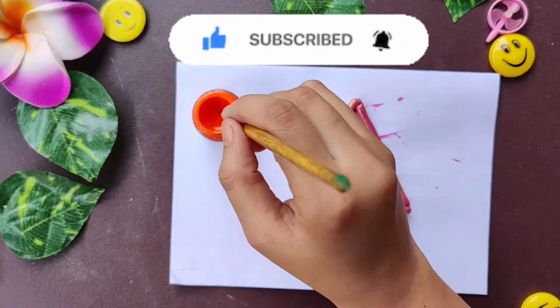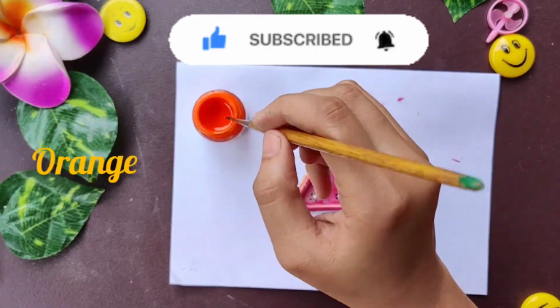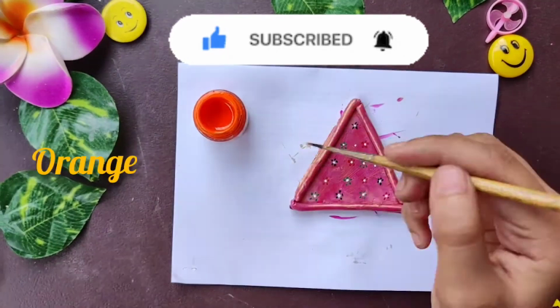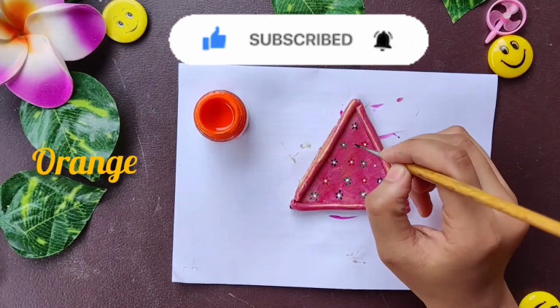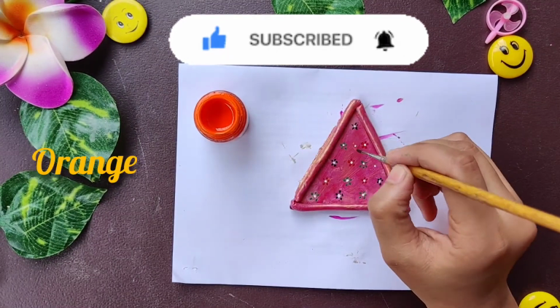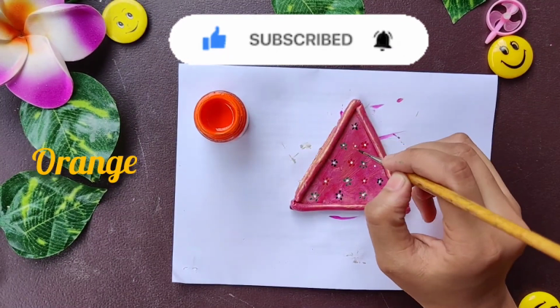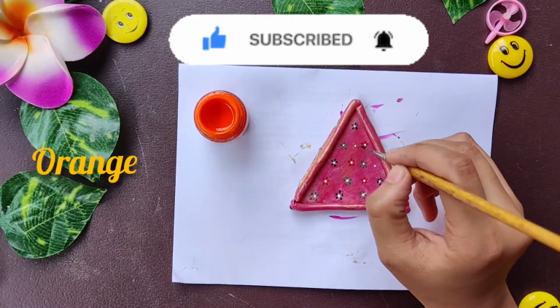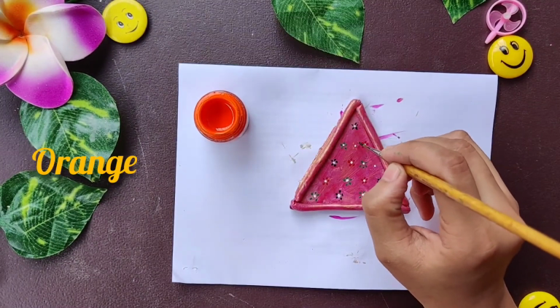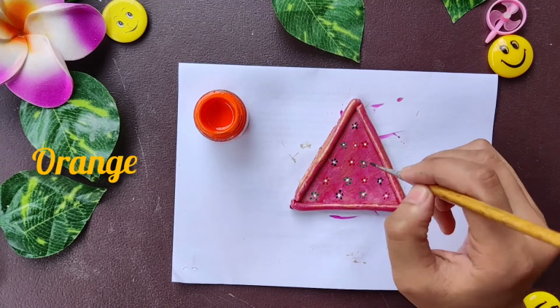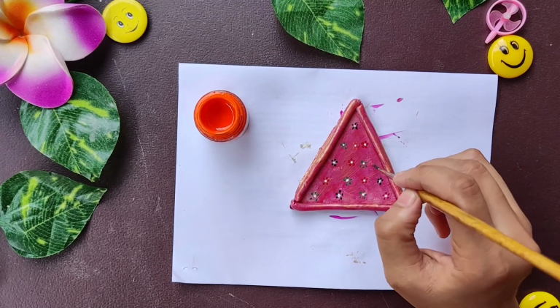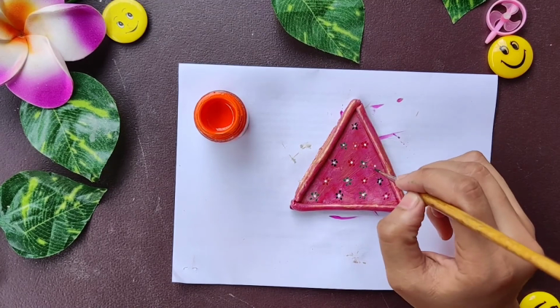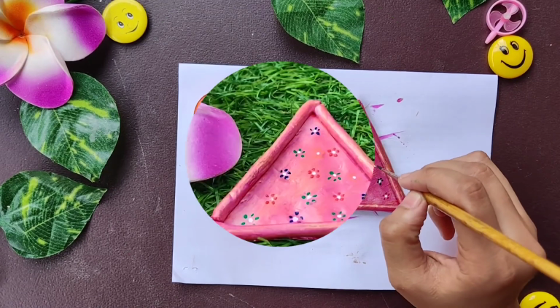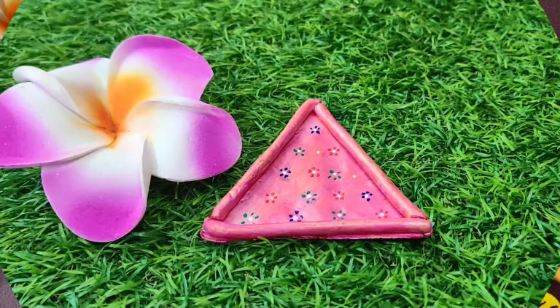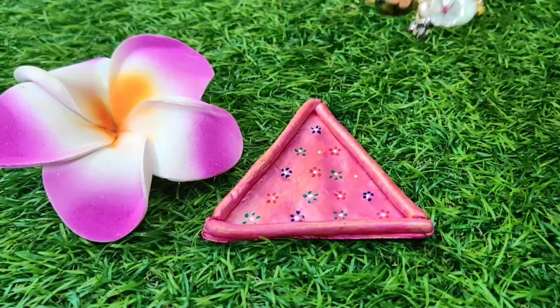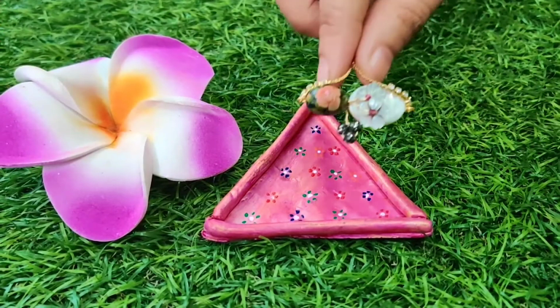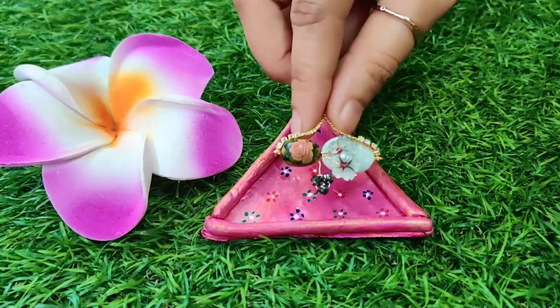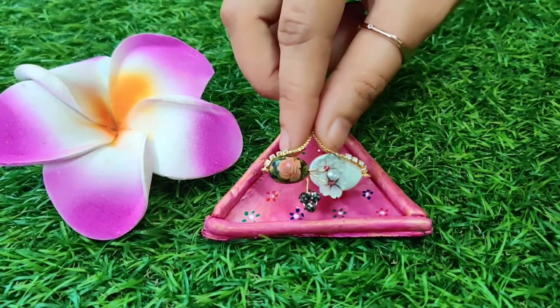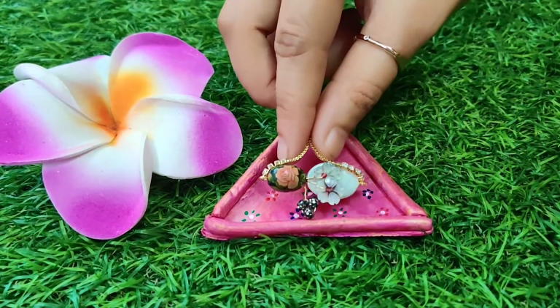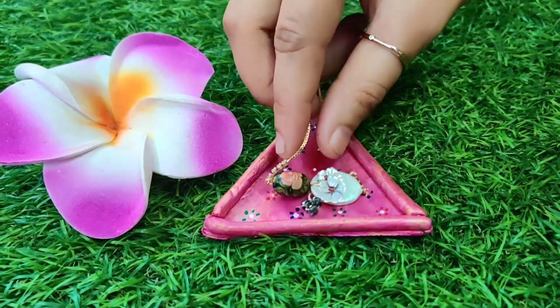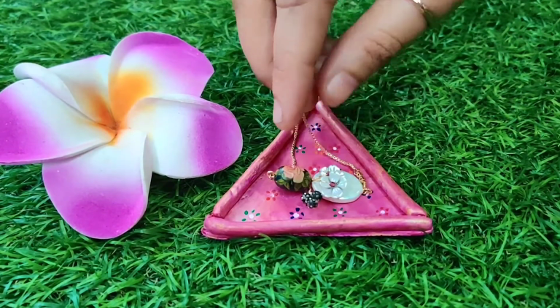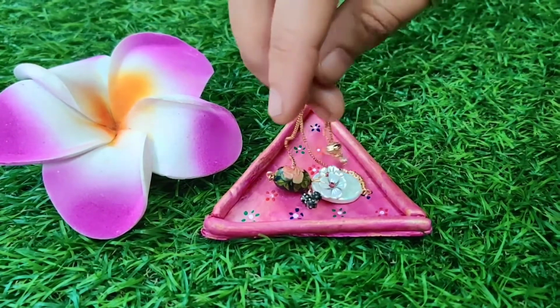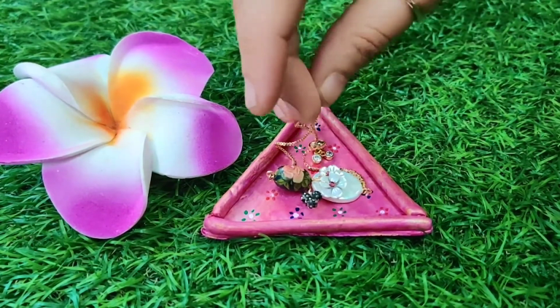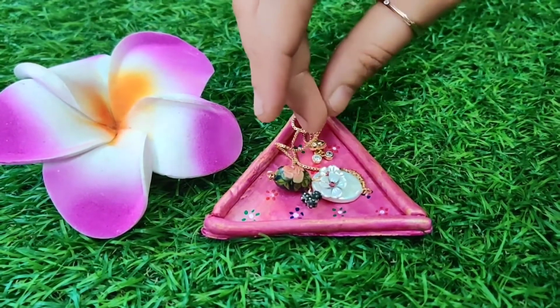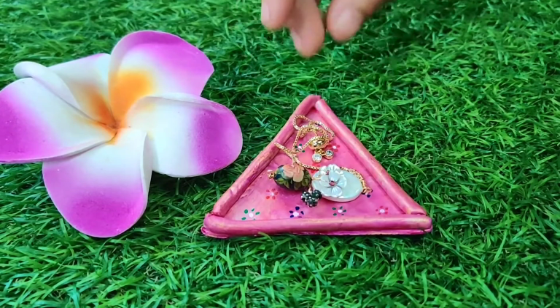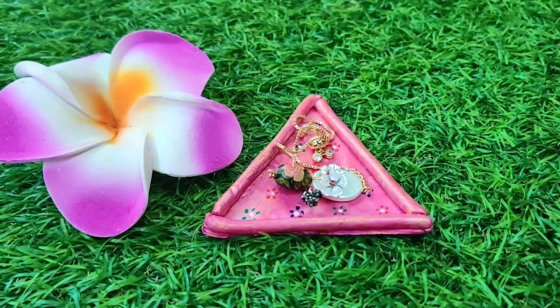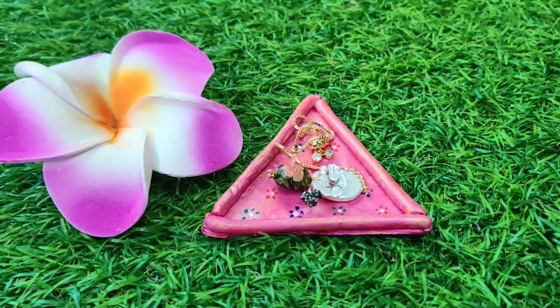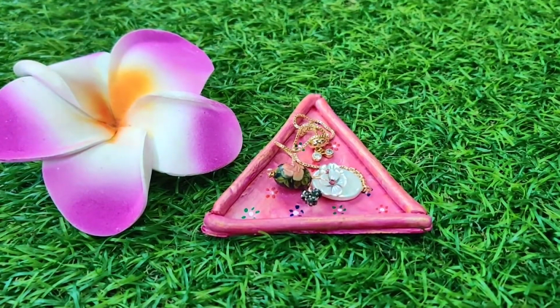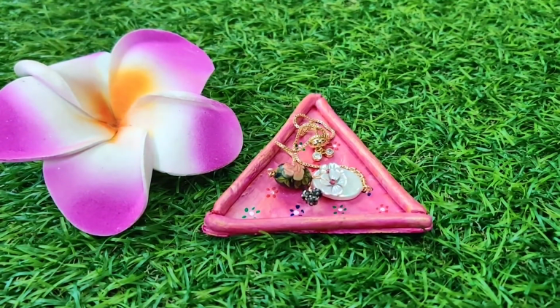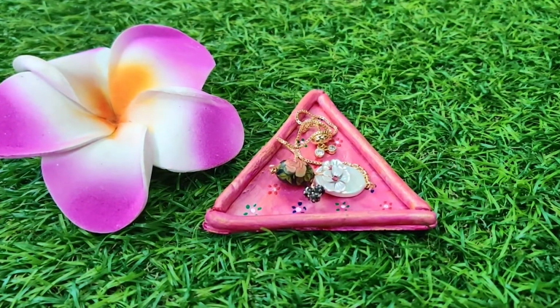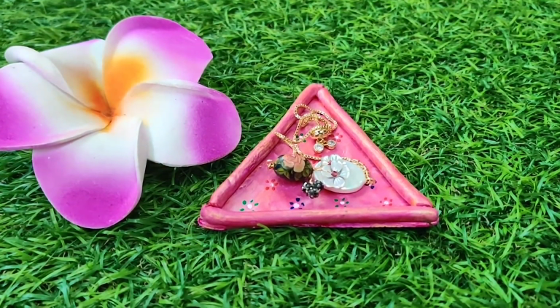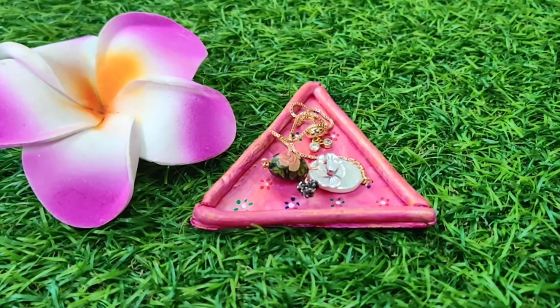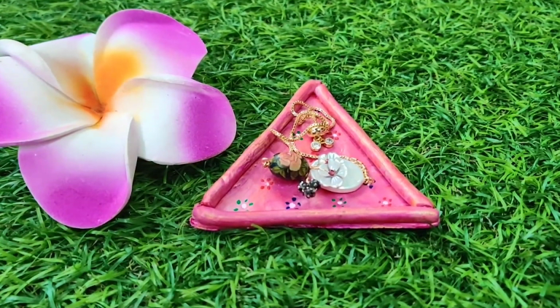I totally love how our jewelry holder has turned out. With that, our DIY video is completed — see you in the next video, bye bye!